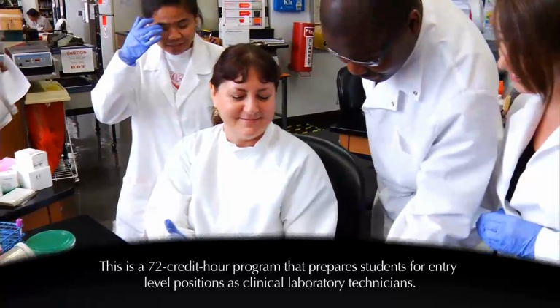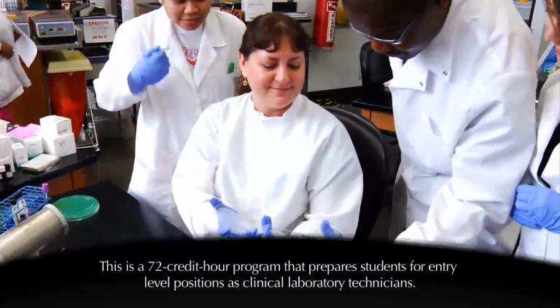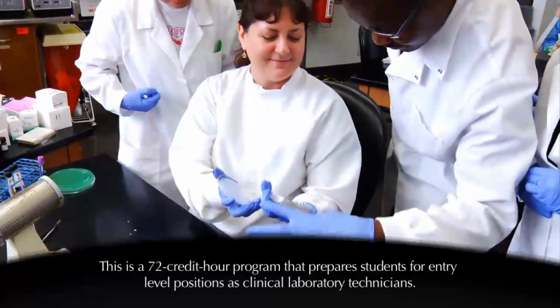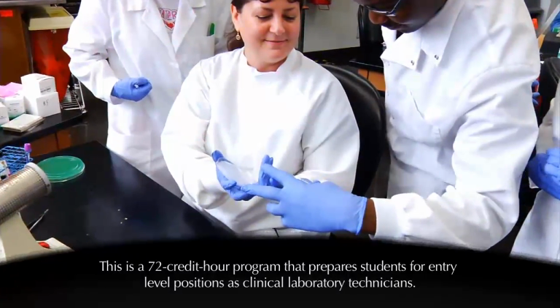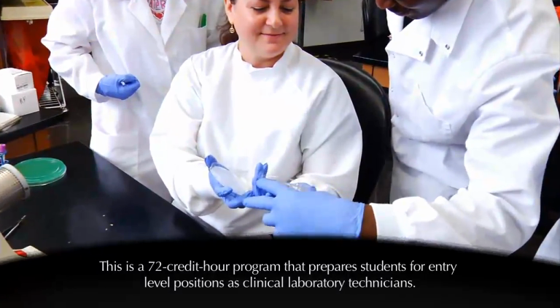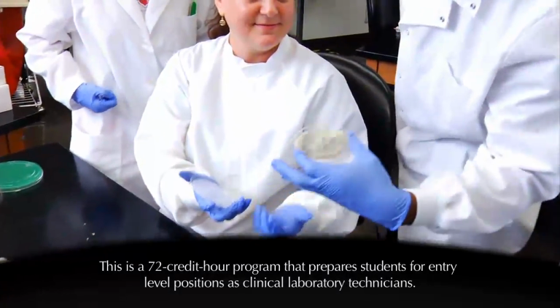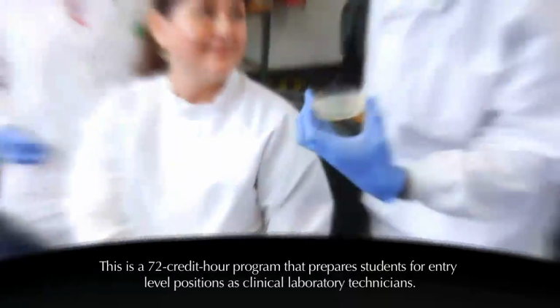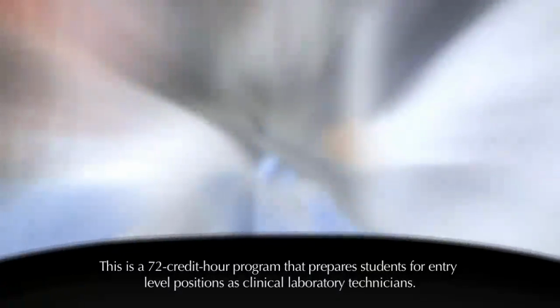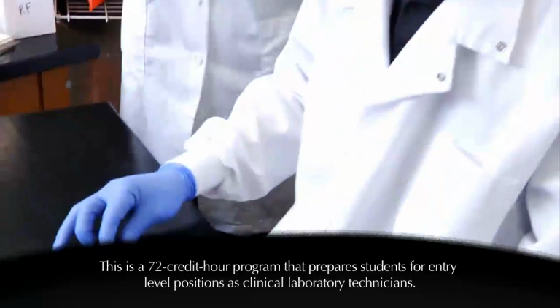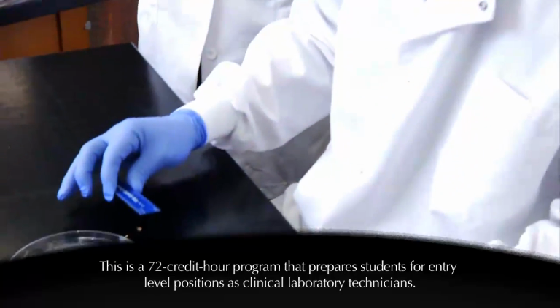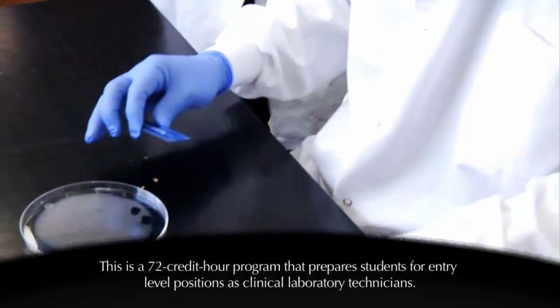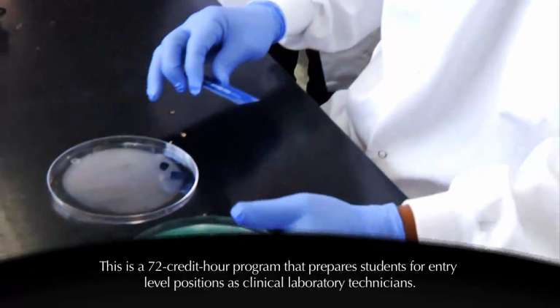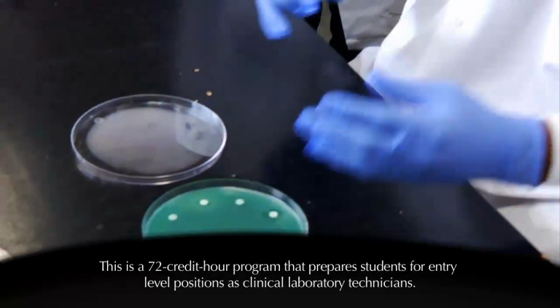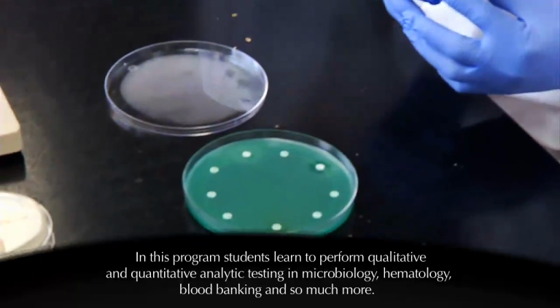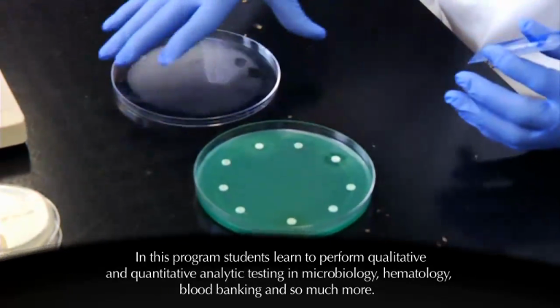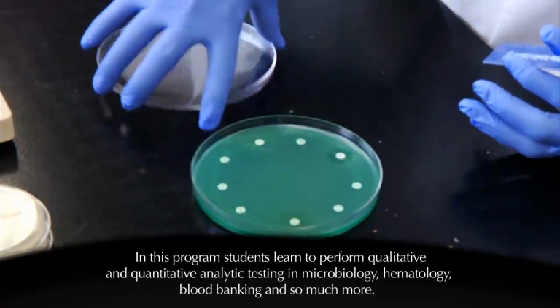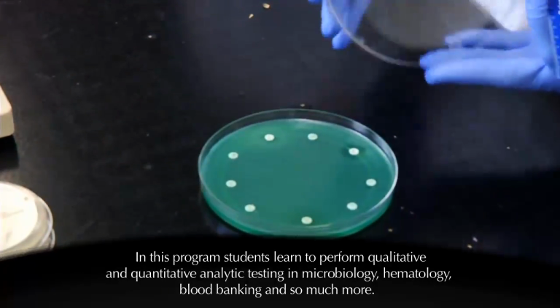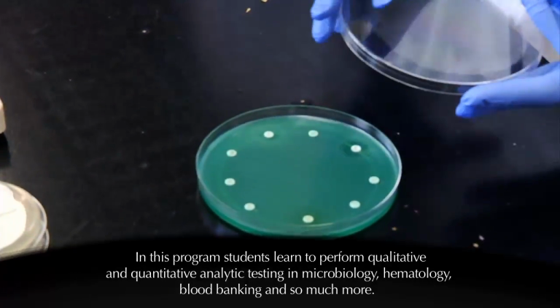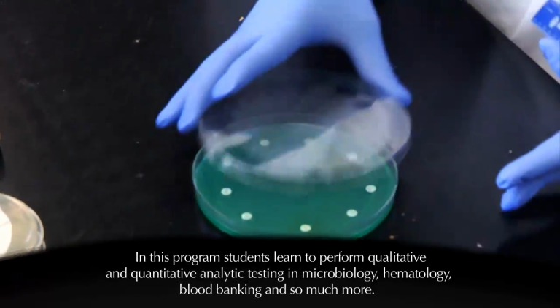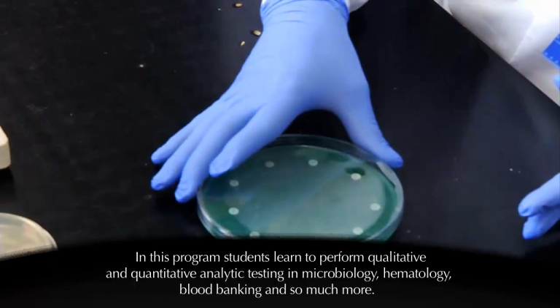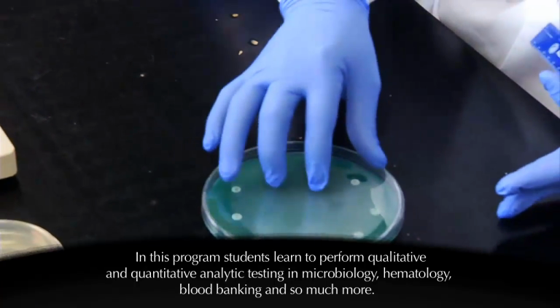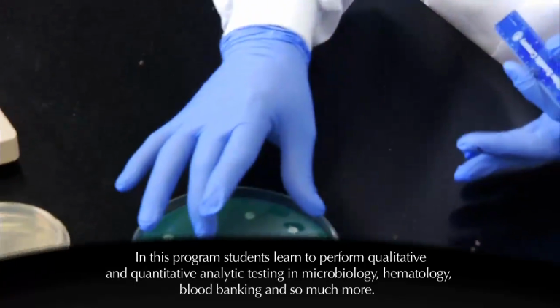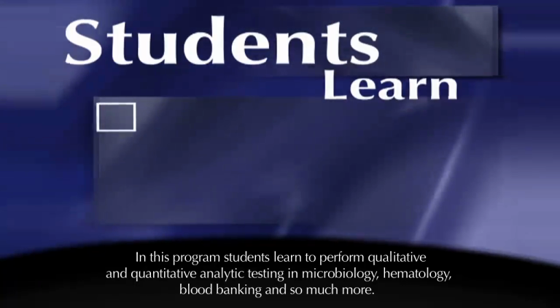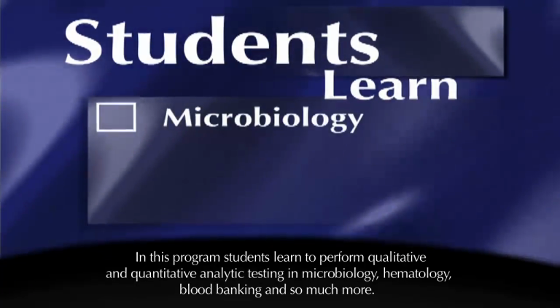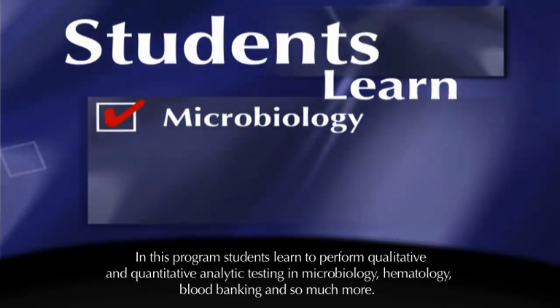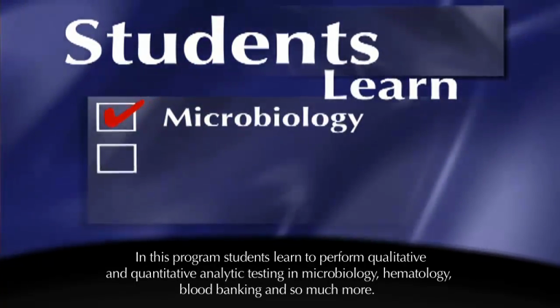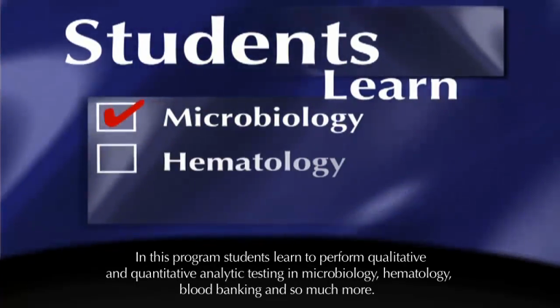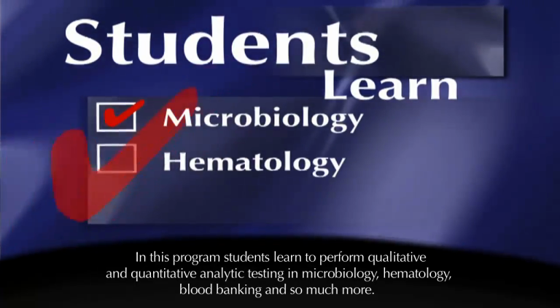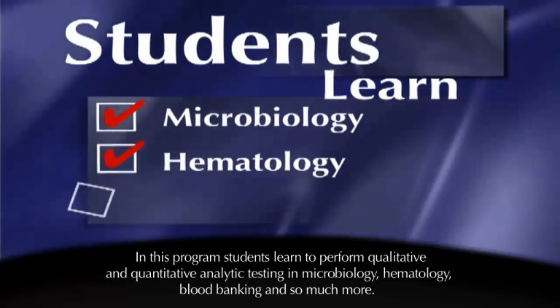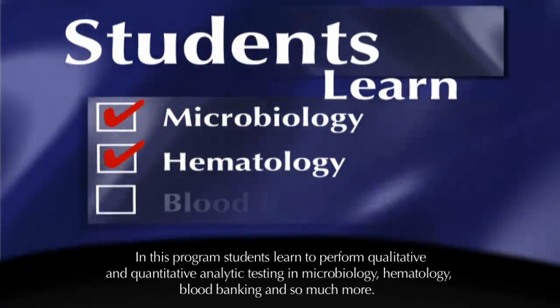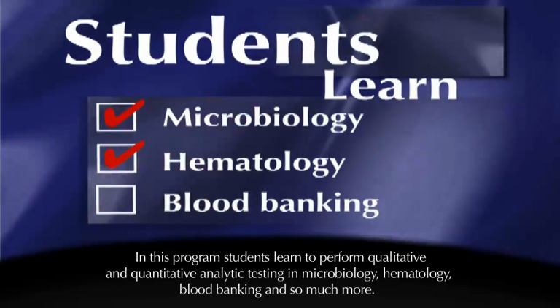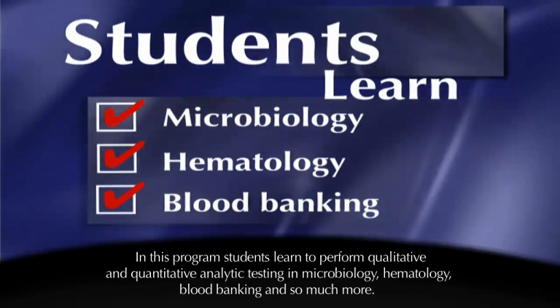This is a 72 credit hour program that prepares students for entry level positions as clinical laboratory technicians. In this program, students learn to perform qualitative and quantitative analytic testing in microbiology, hematology, blood banking and so much more.